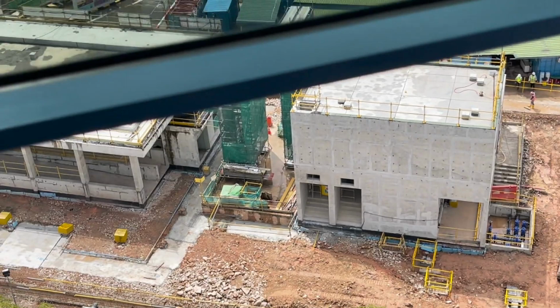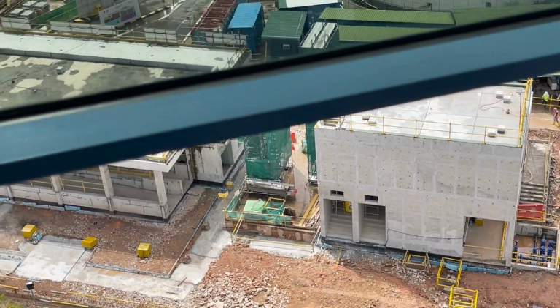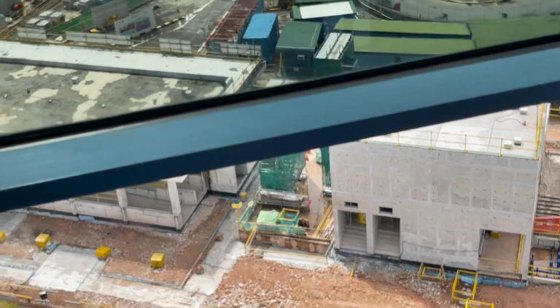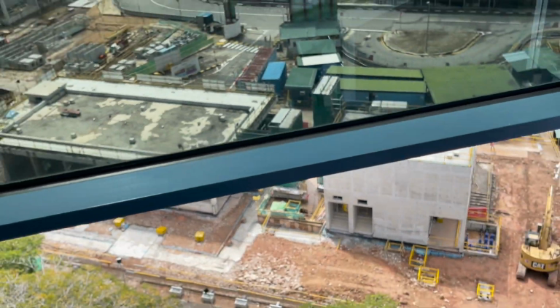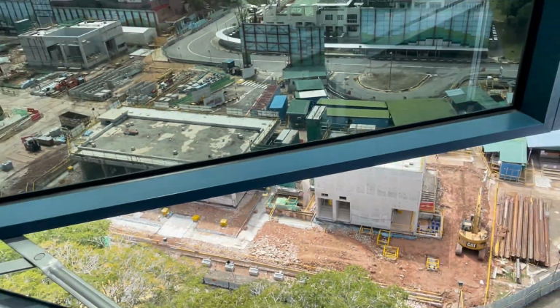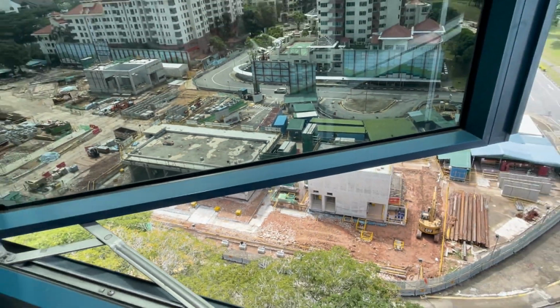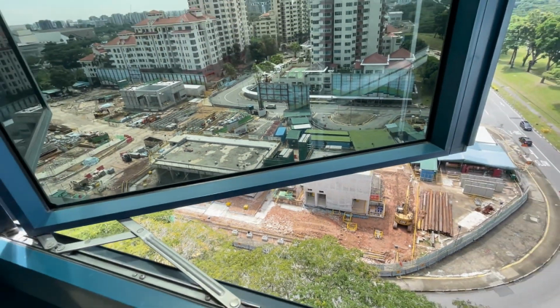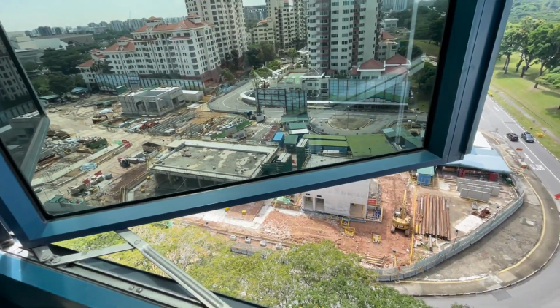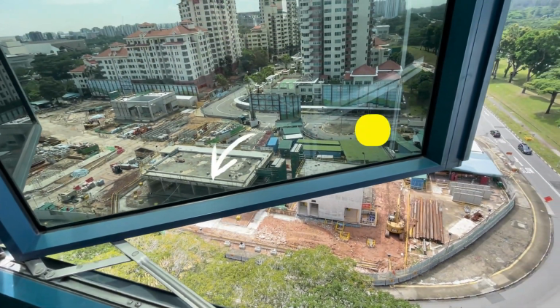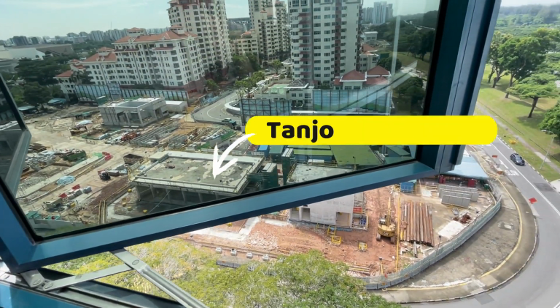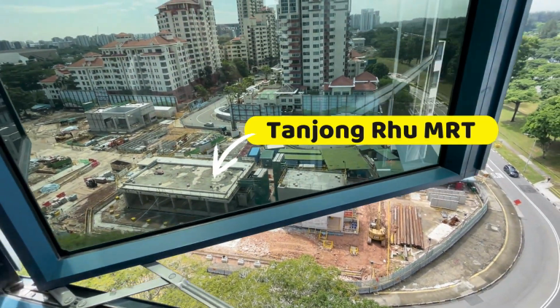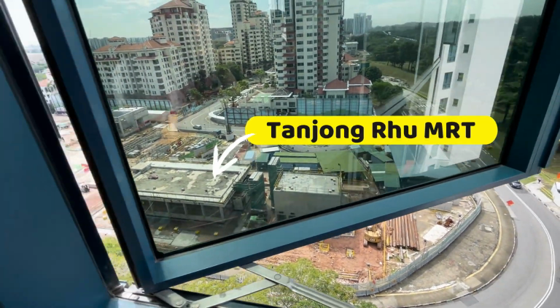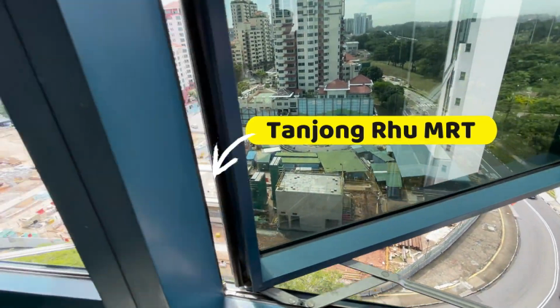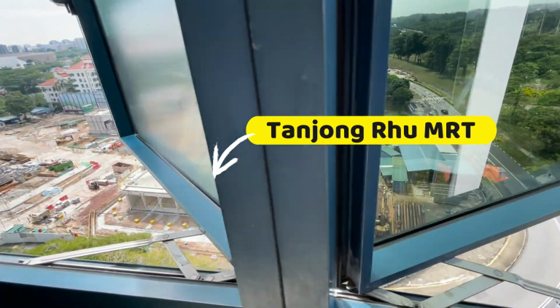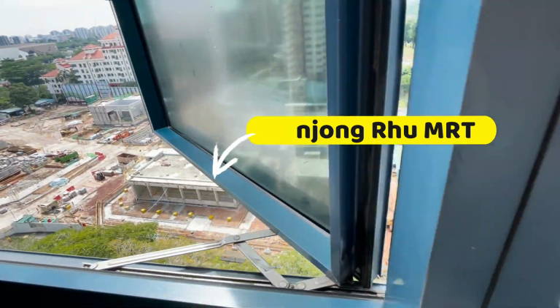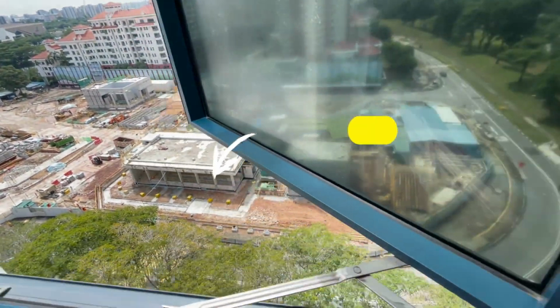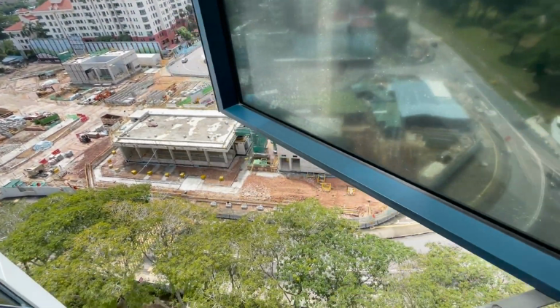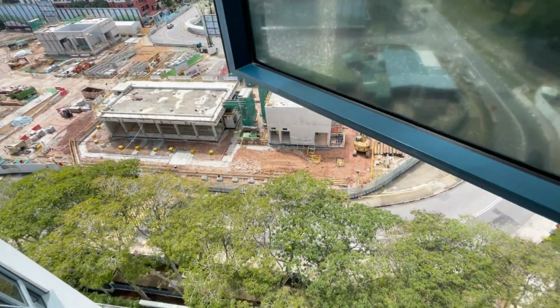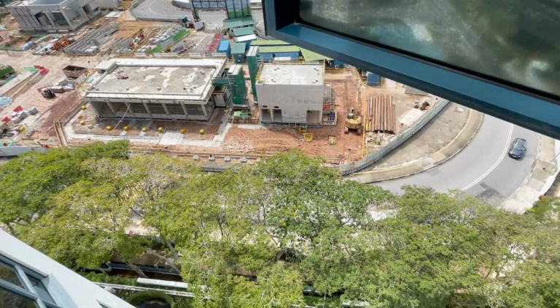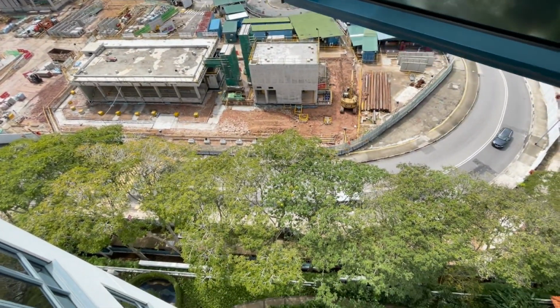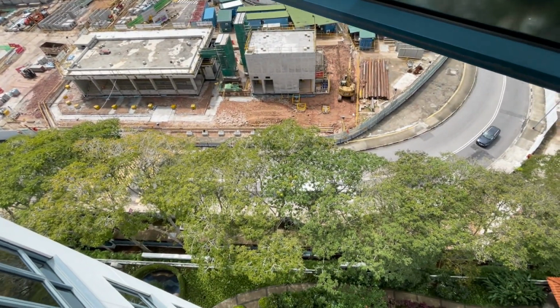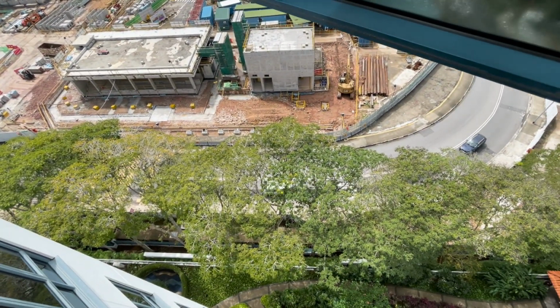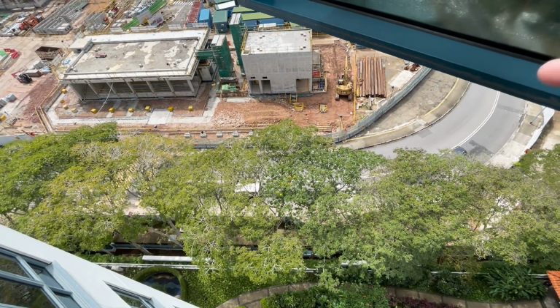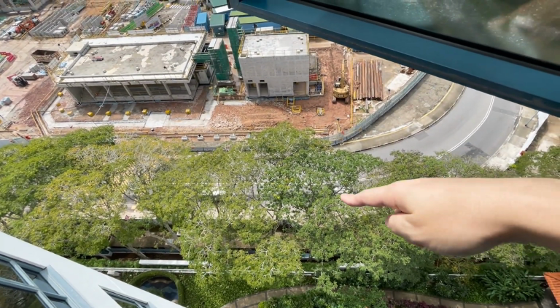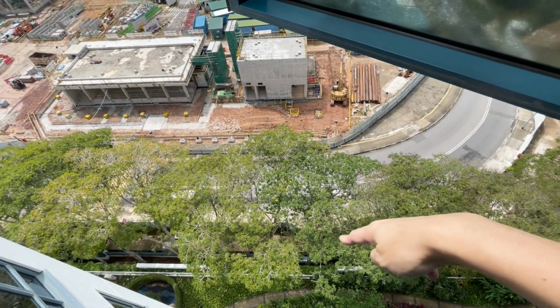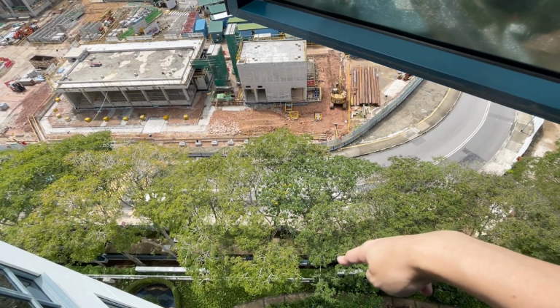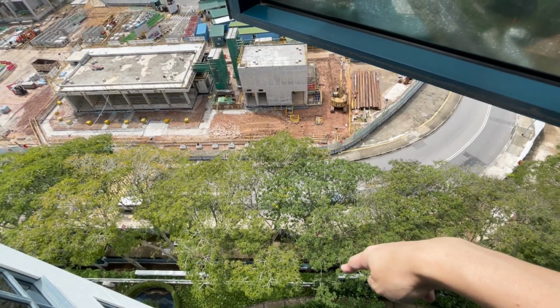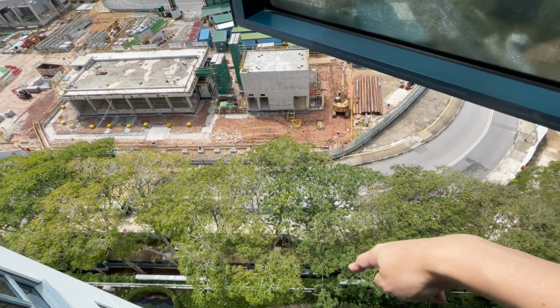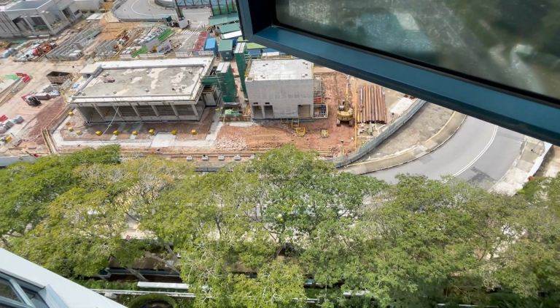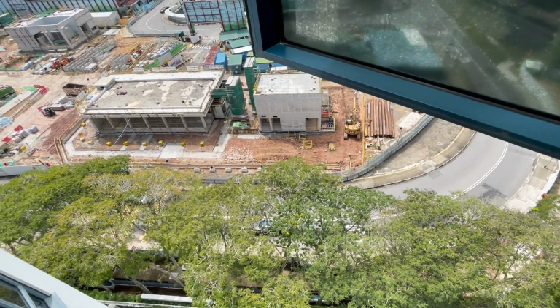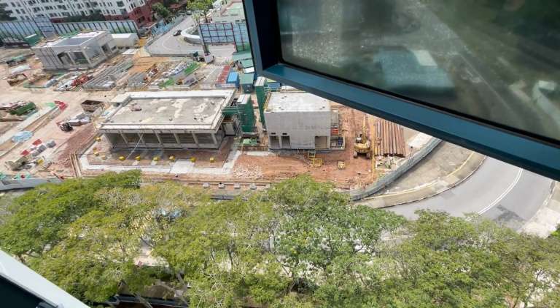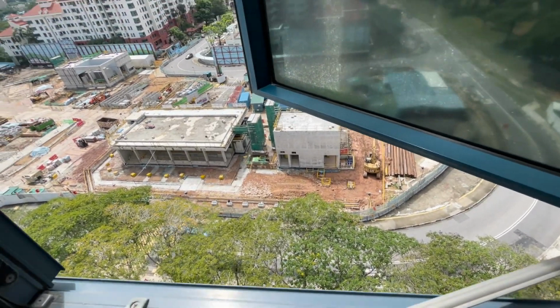You might ask what are those buildings in front — those are the Tanjong Ru MRT exits. I was told that the management plans to open a side gate here when the MRT is ready in 2024.